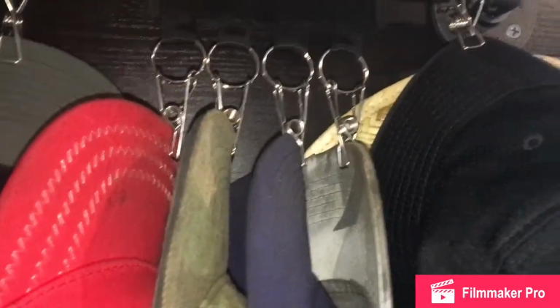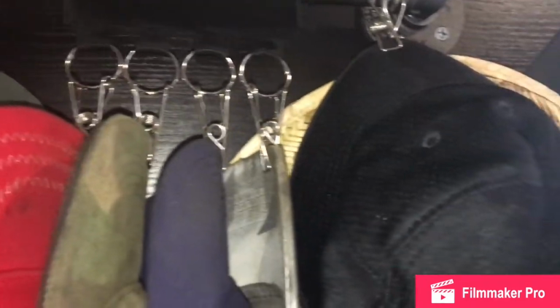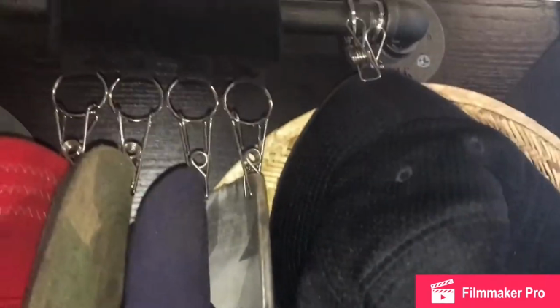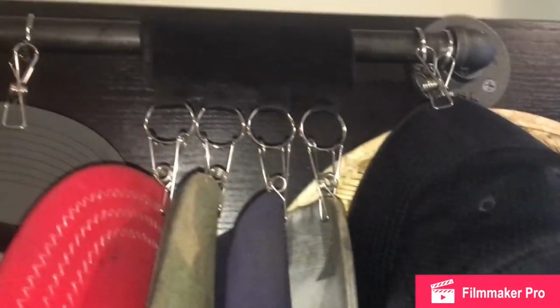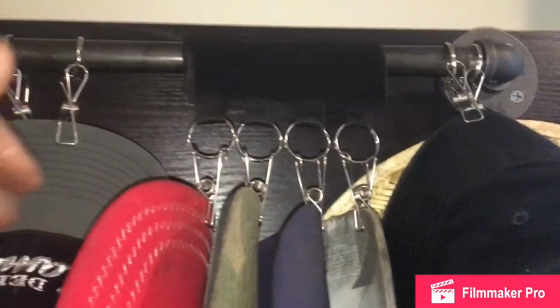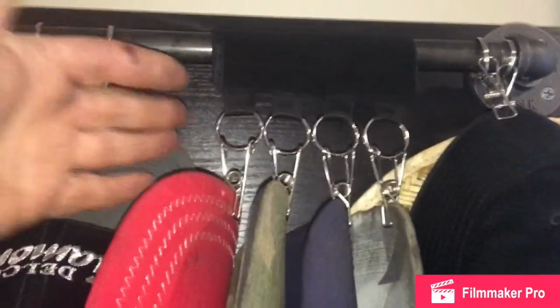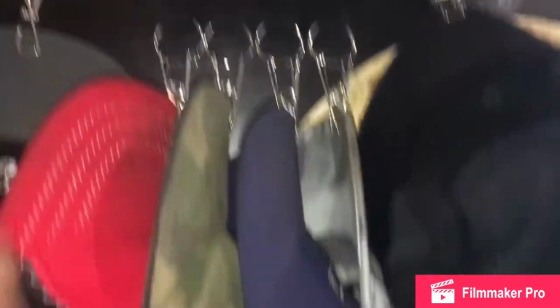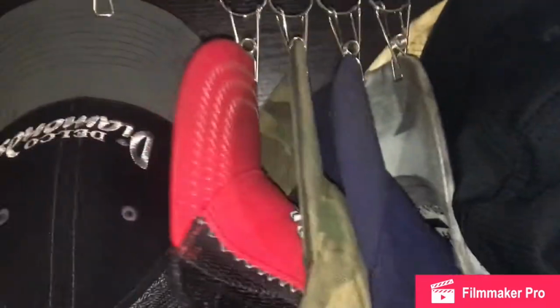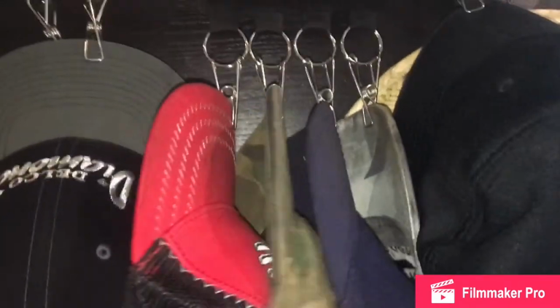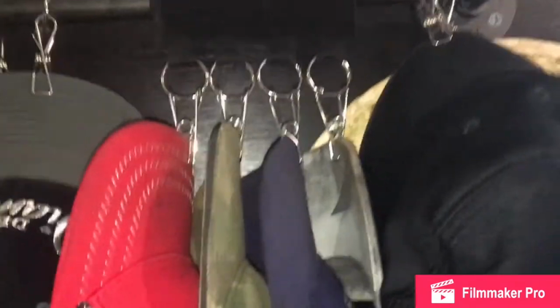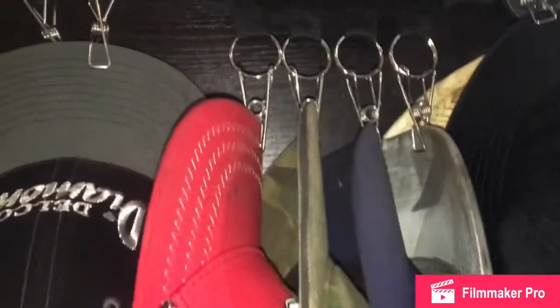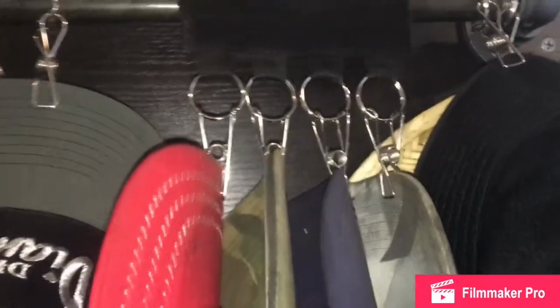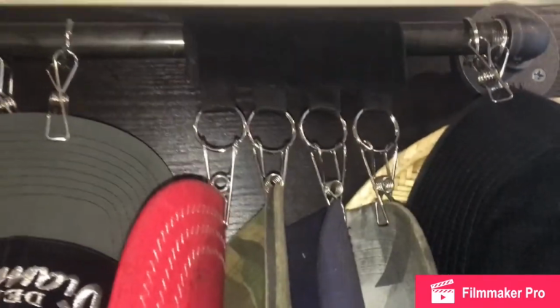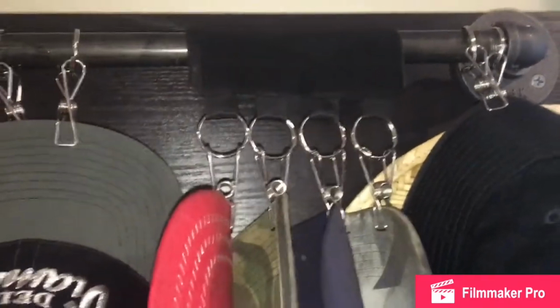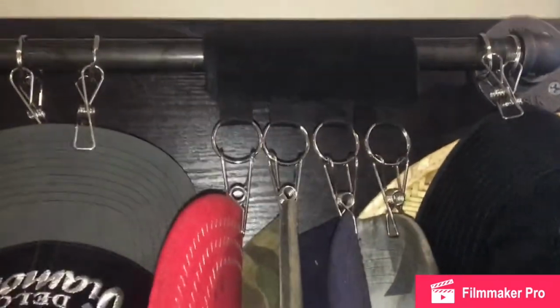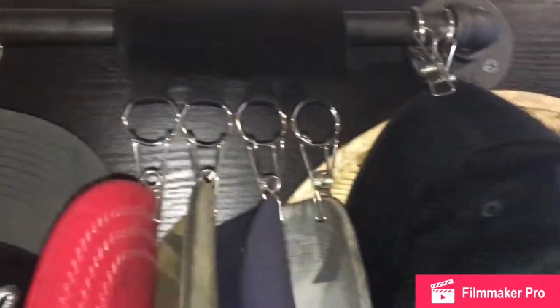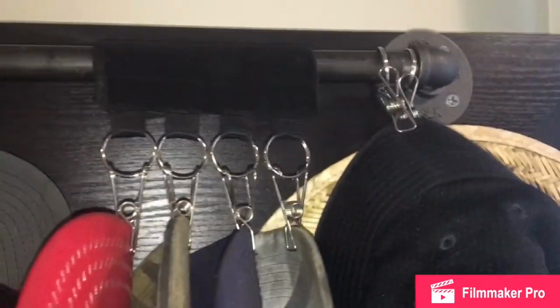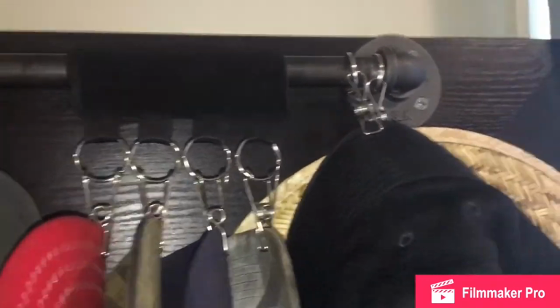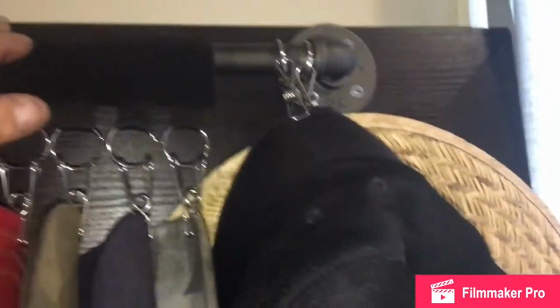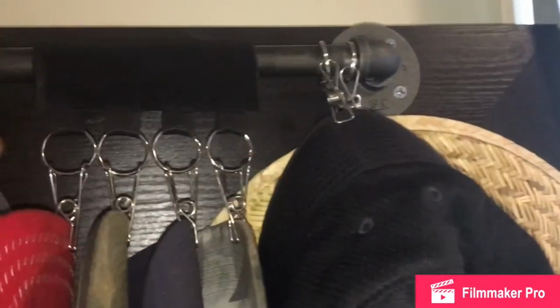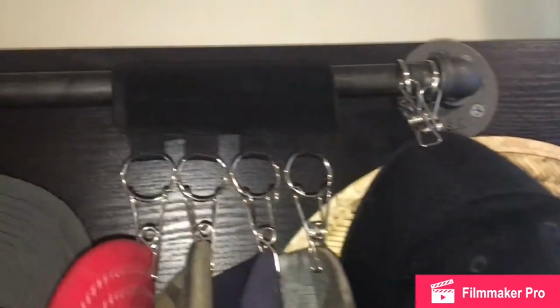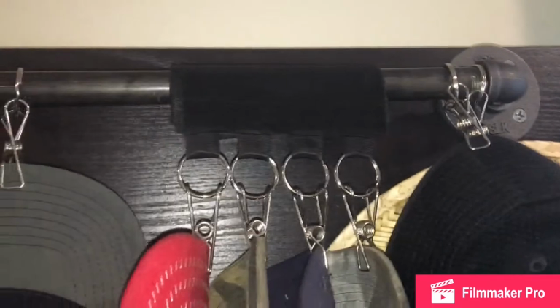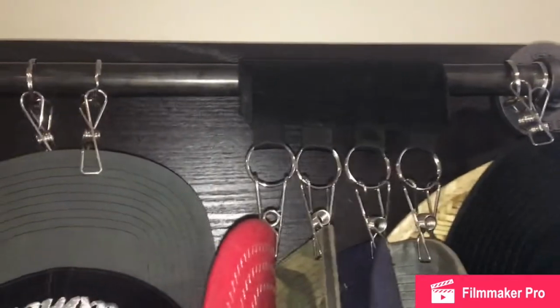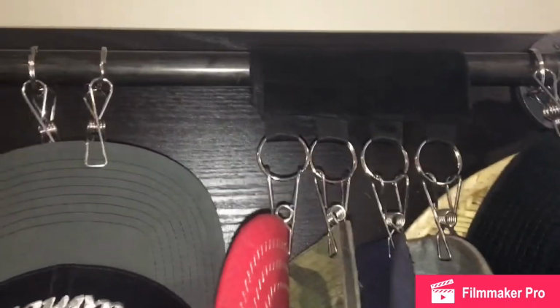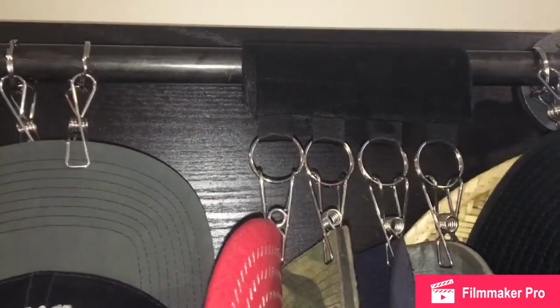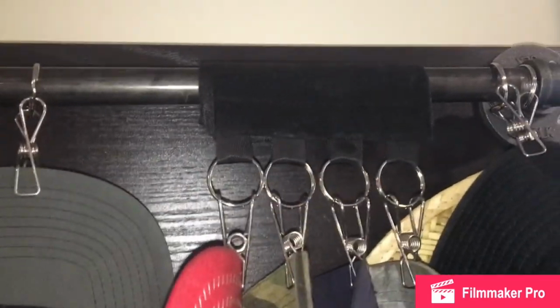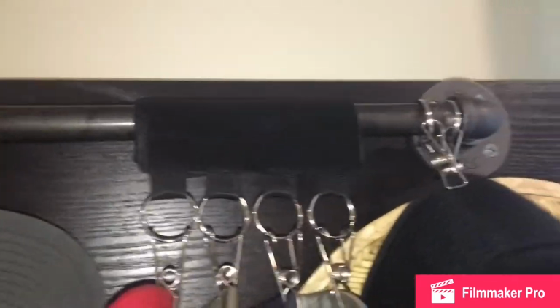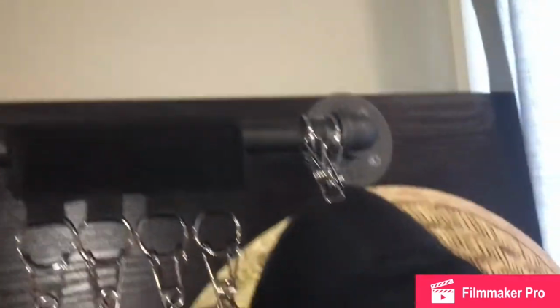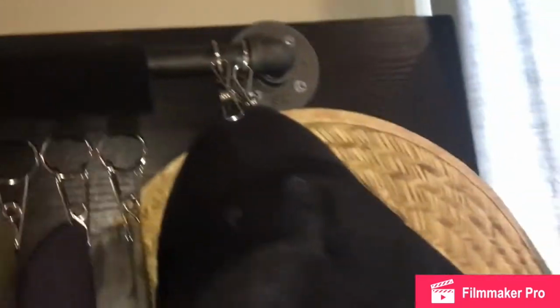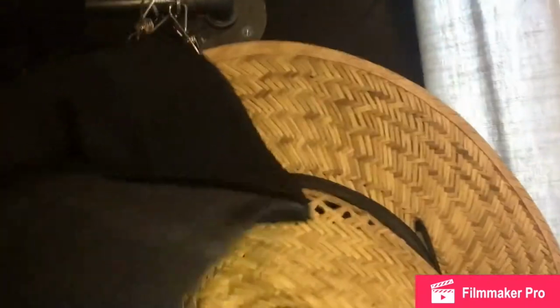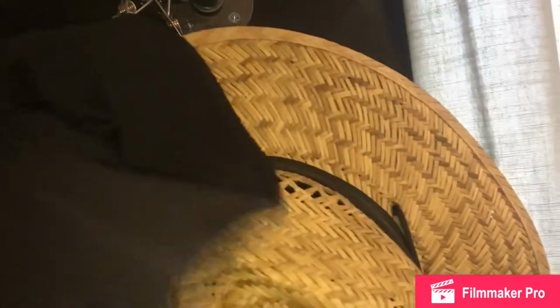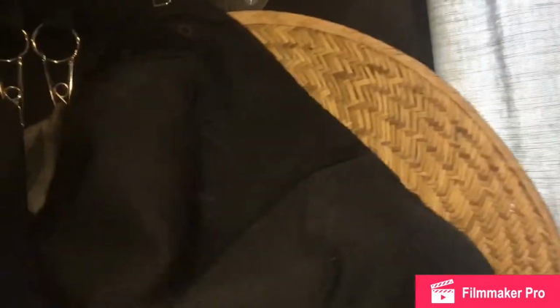I actually kept four because these are my work hats, kind of off to the side. Not that I'm trying to show off my hats, but I like to be able to see the hats easy — what I'm getting and whatnot. And I got two big old hats up at the end.